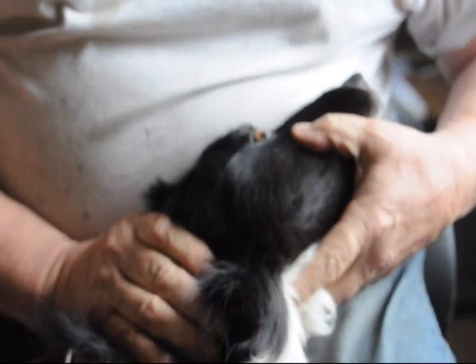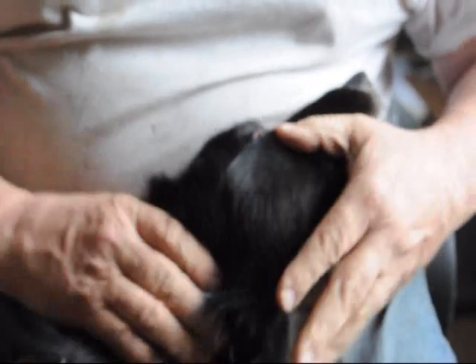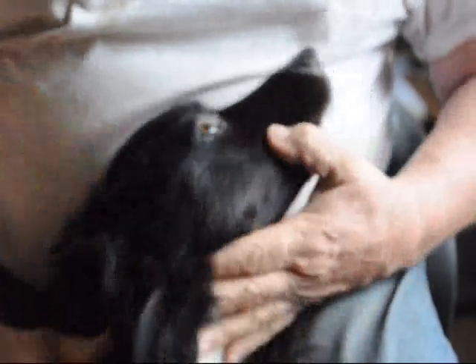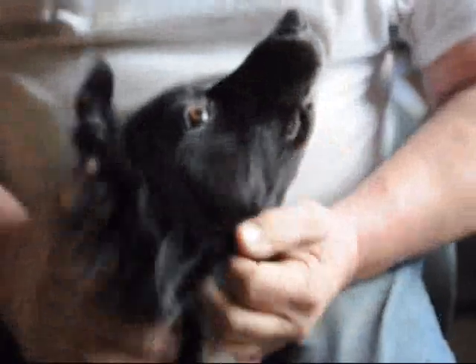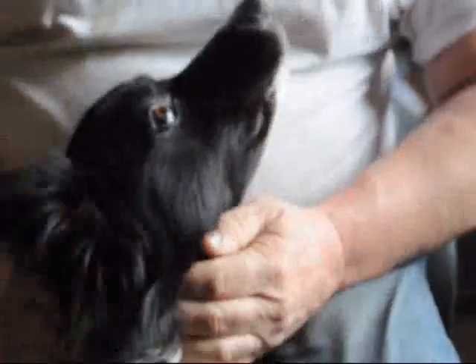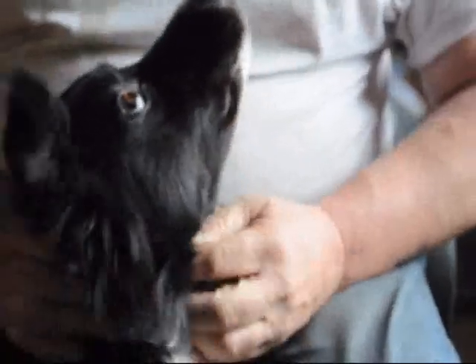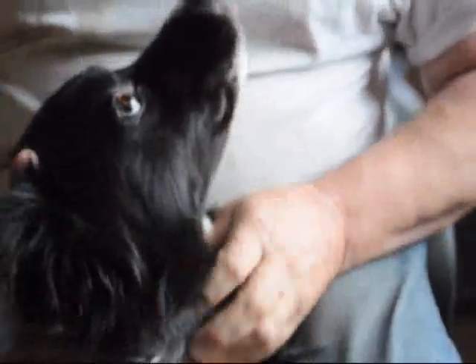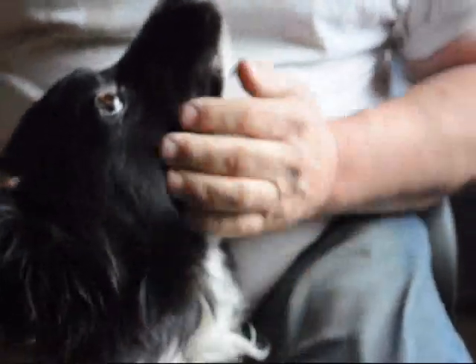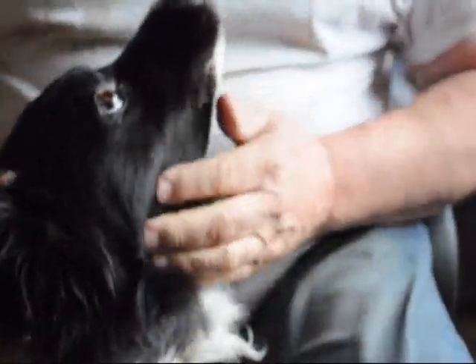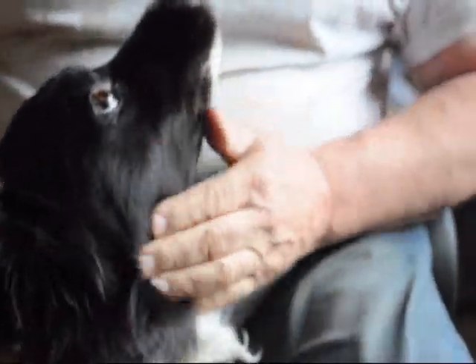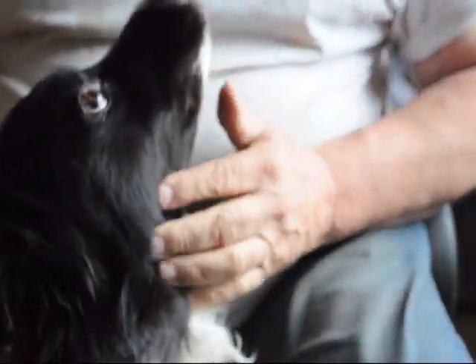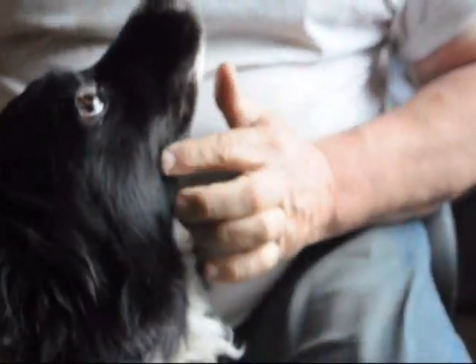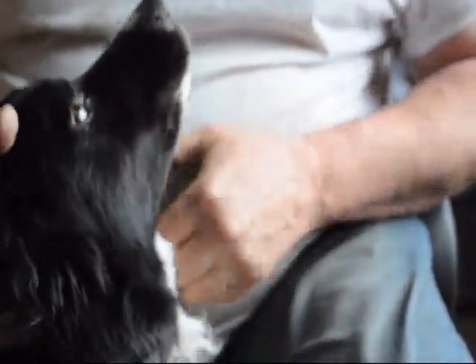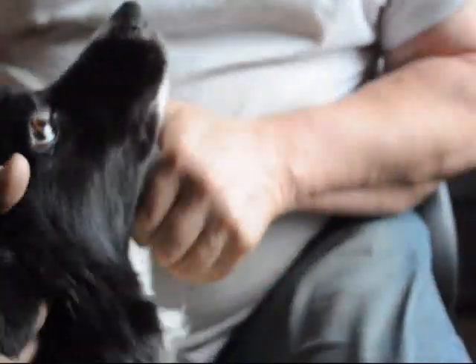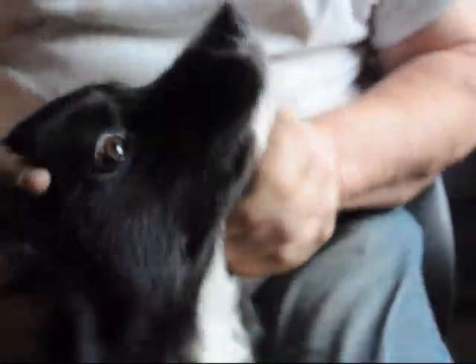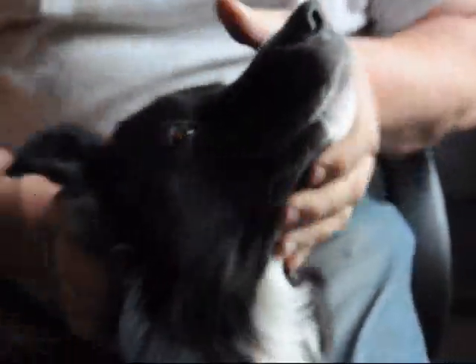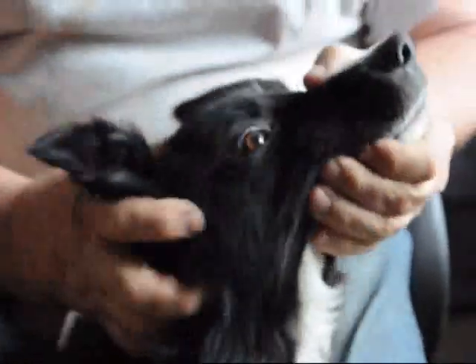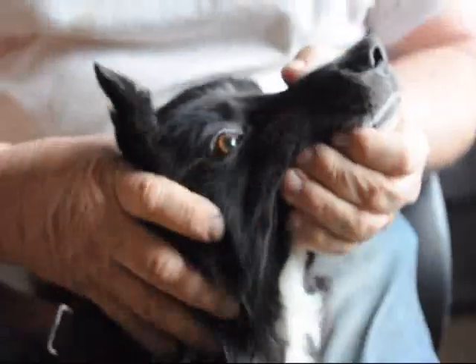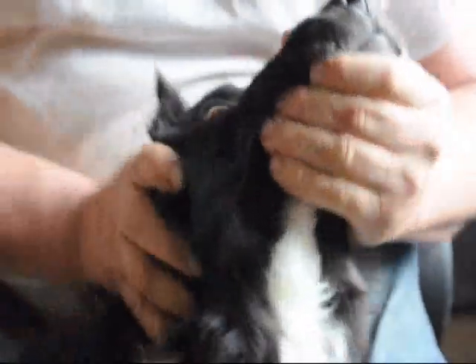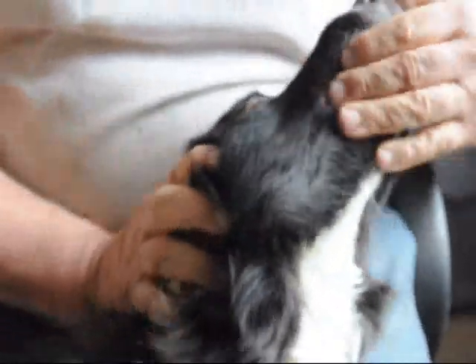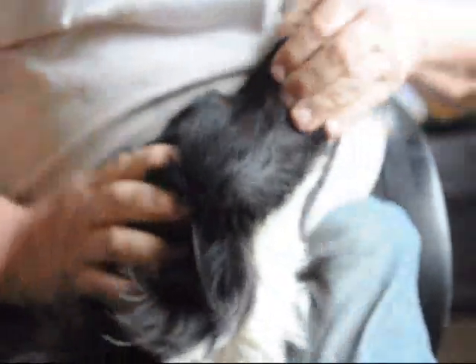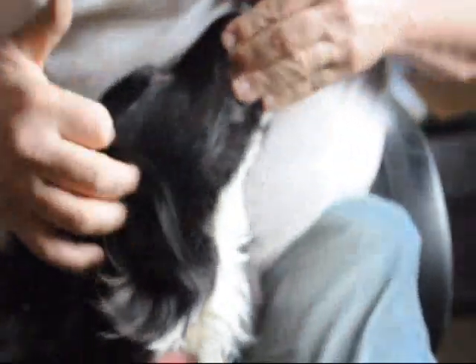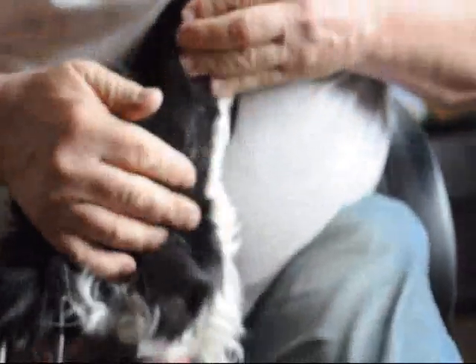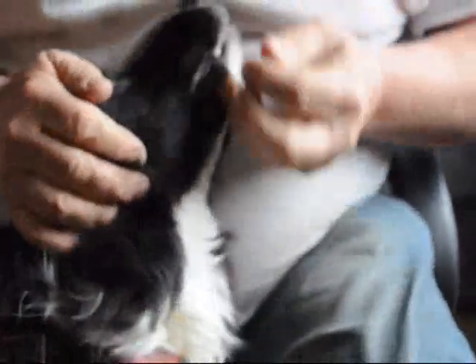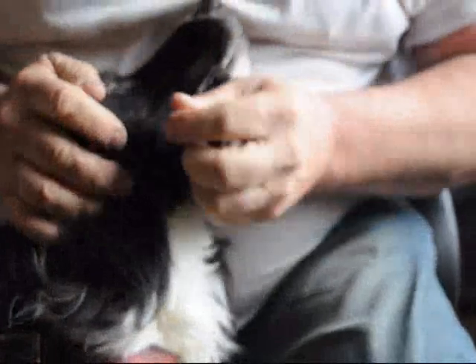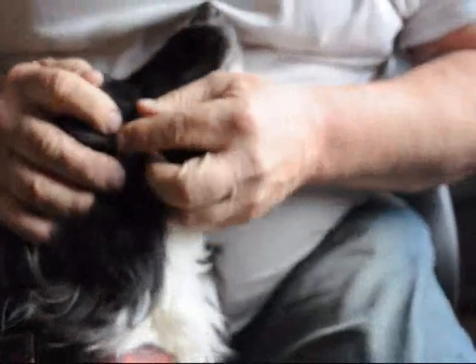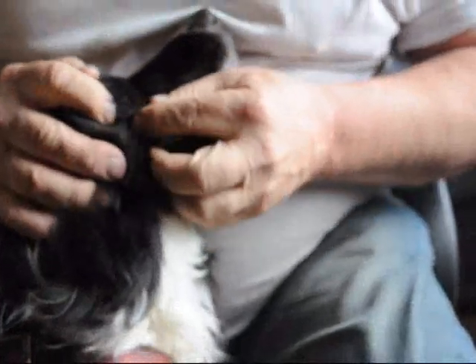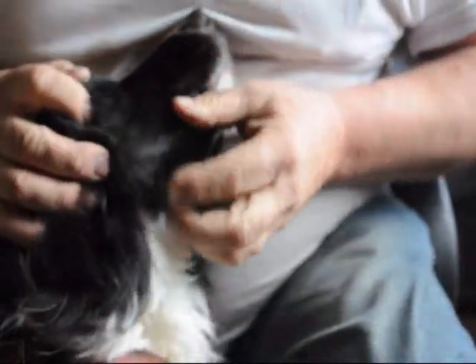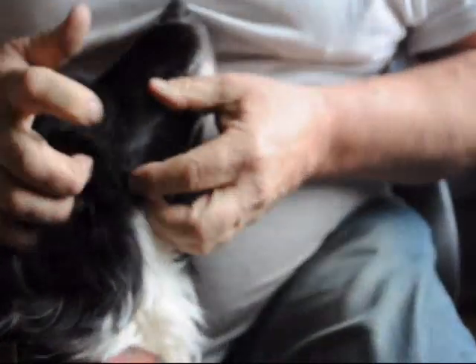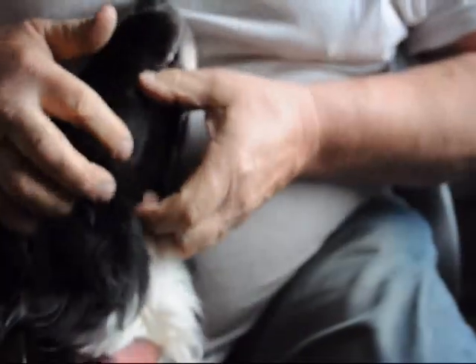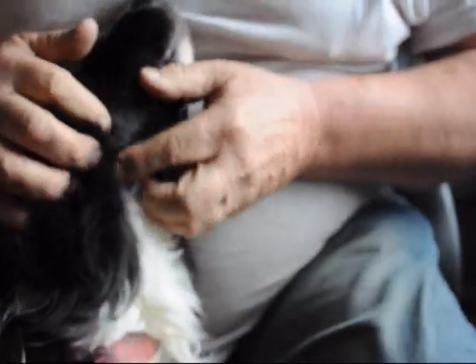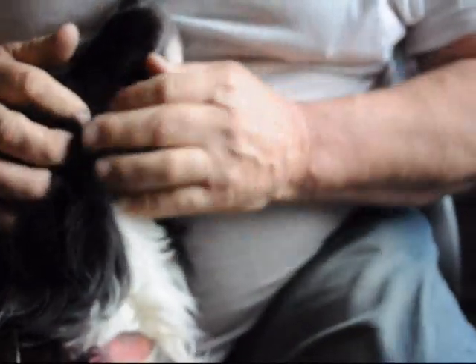This is our dog Sweep. He's a good dog, but every now and then he gets a giant tick on him. Here's one here. Let's show these people — they want to see your tick.